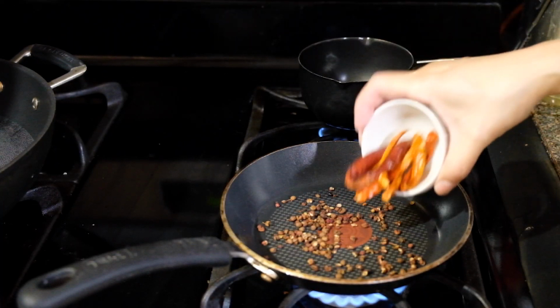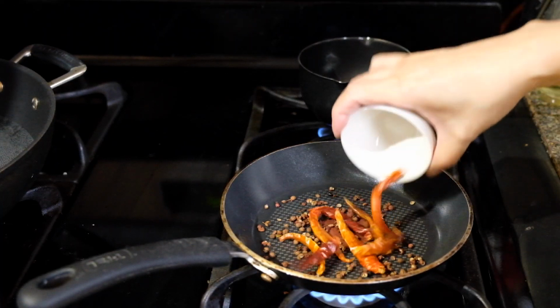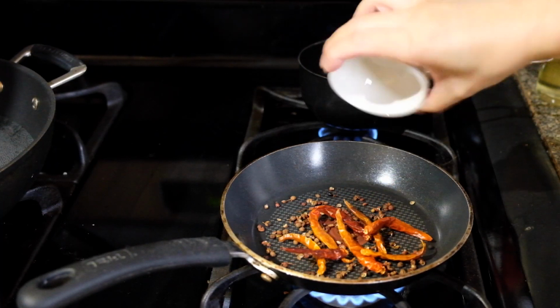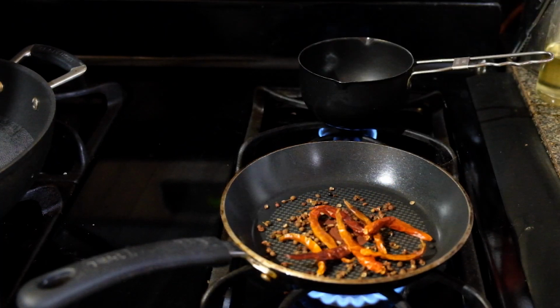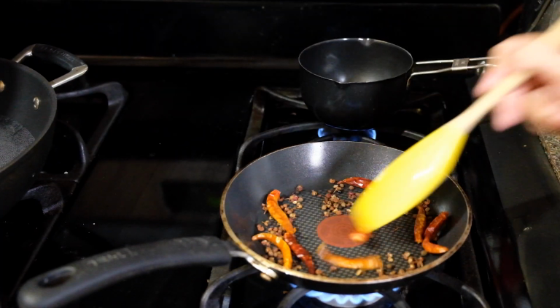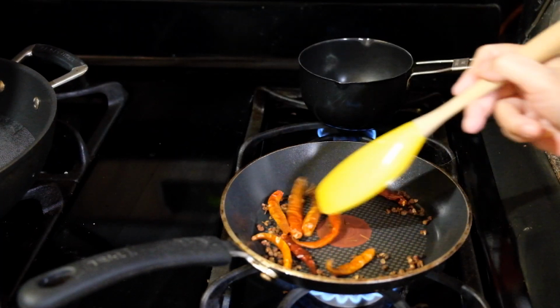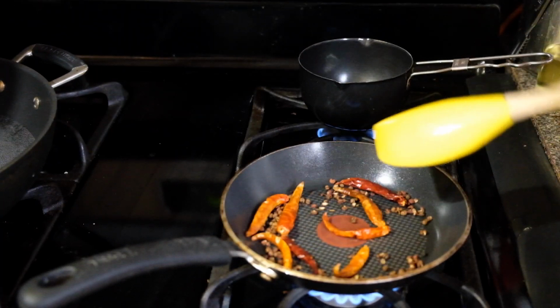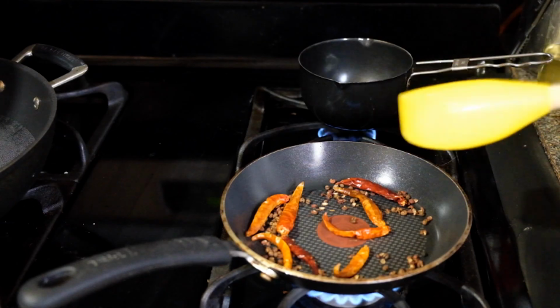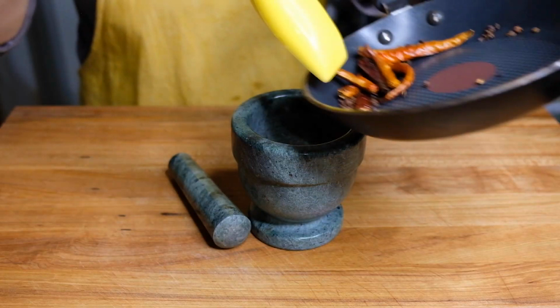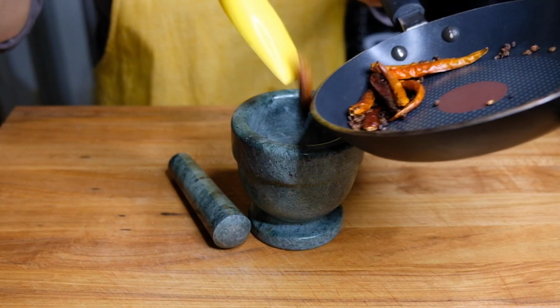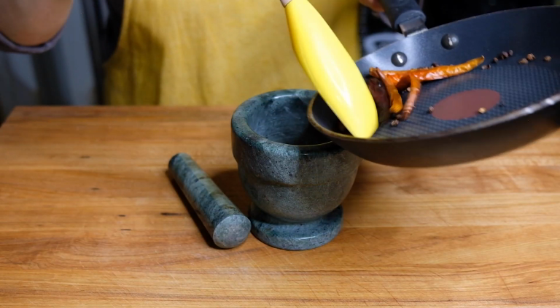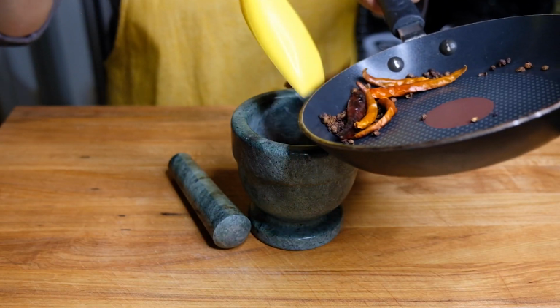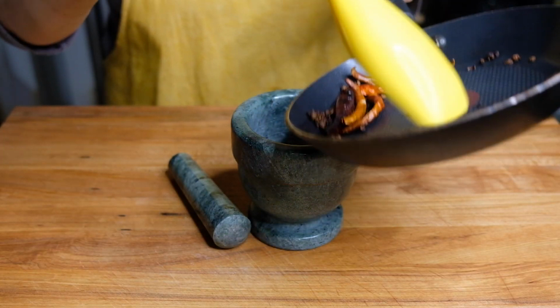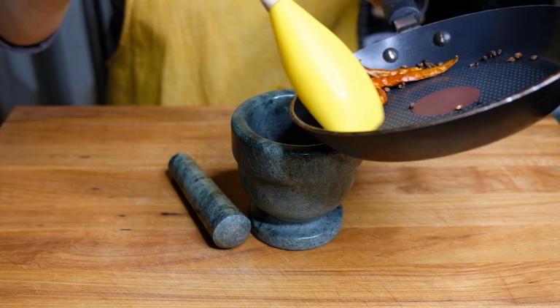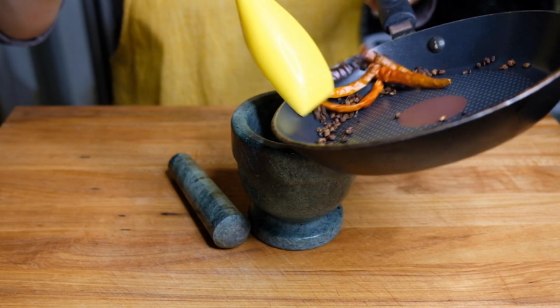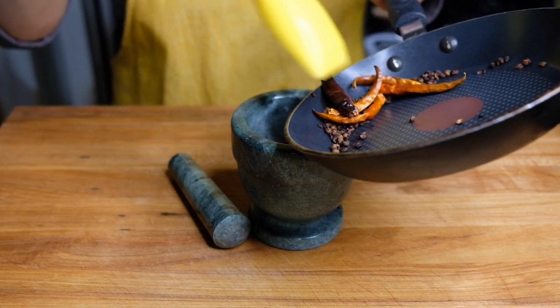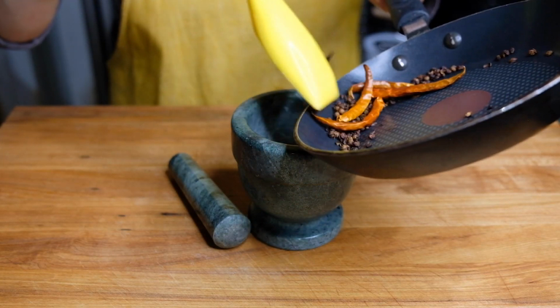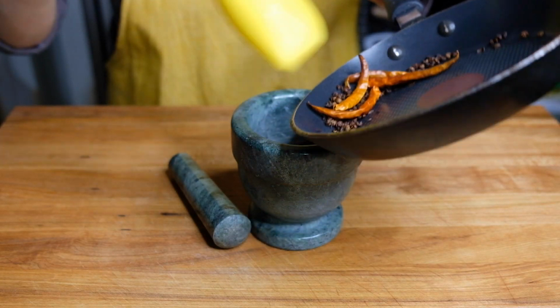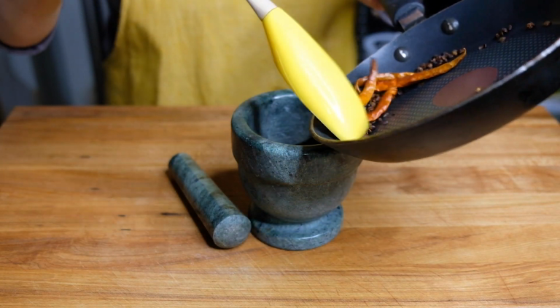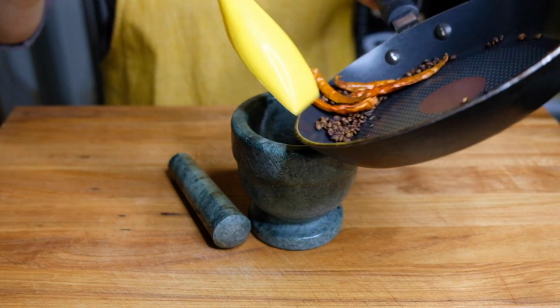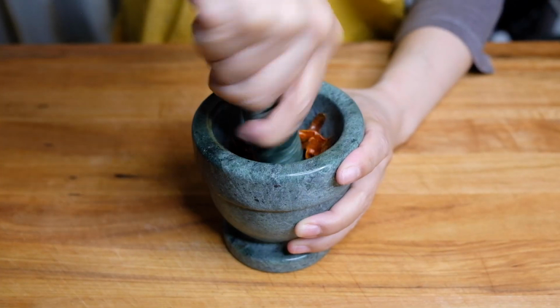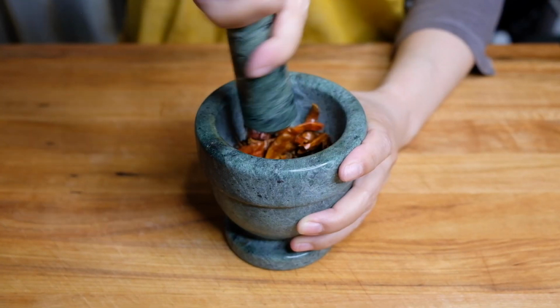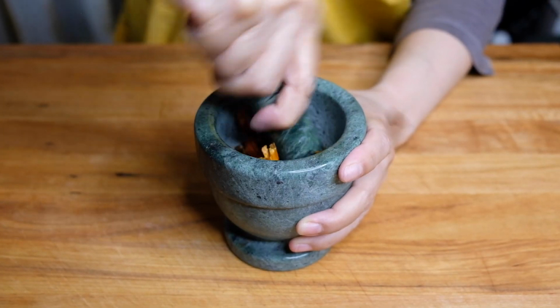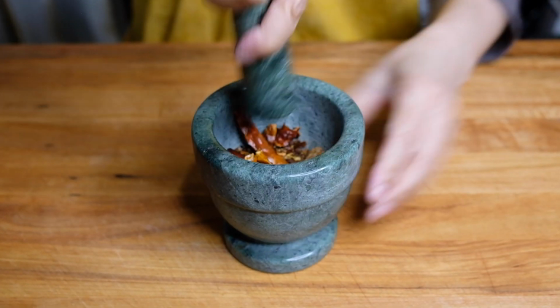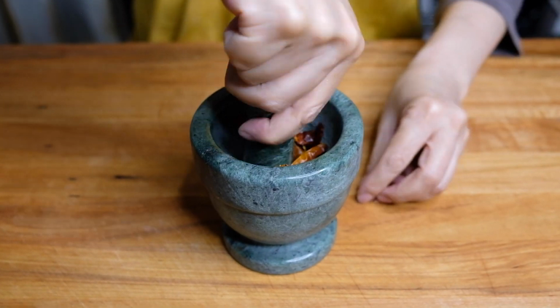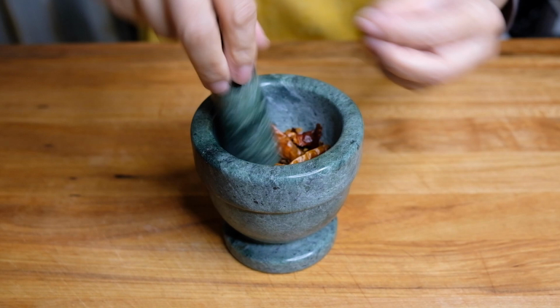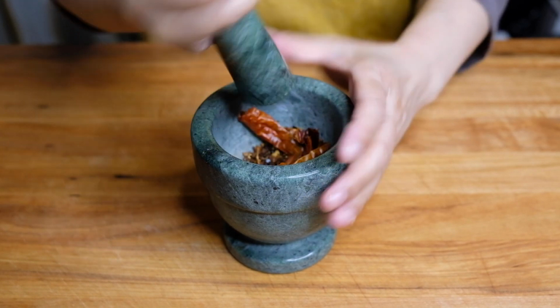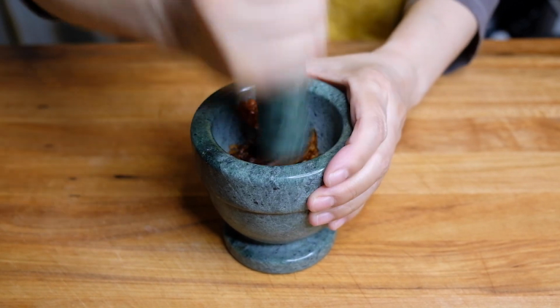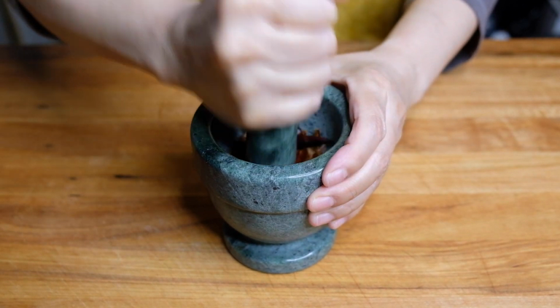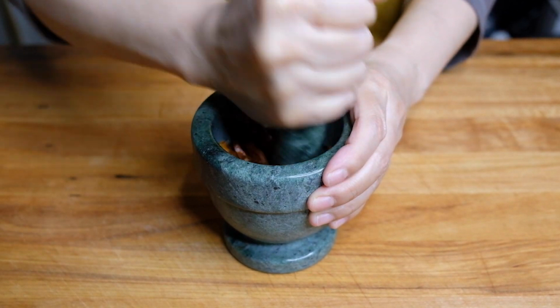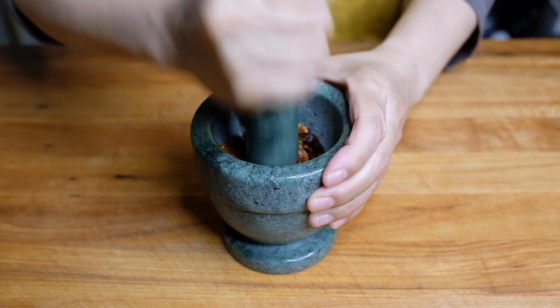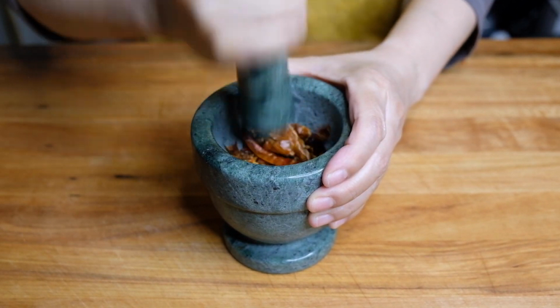In a dry pan, we're going to toast up two teaspoons of Sichuan peppercorns and eight whole chilies, just for two minutes. Then we're going to pop them in a mortar and pestle or food processor and give this a really good bashing.